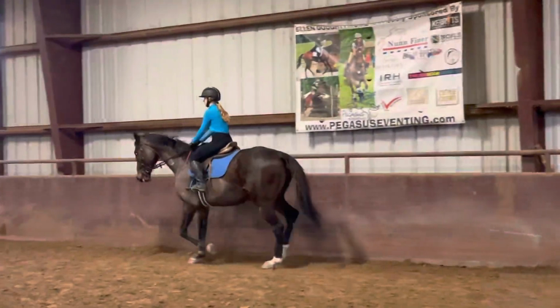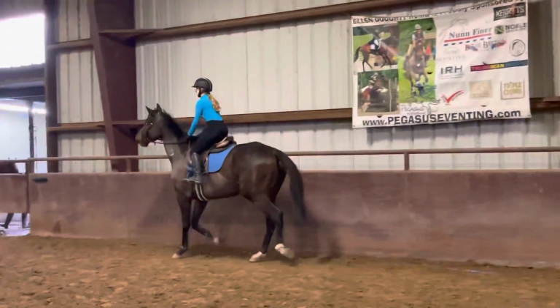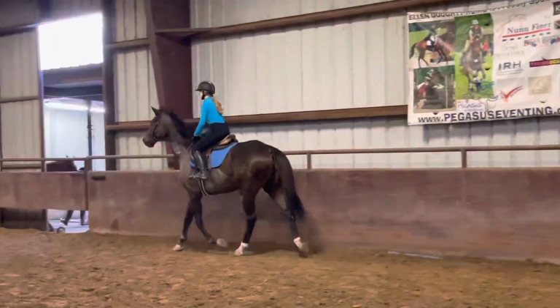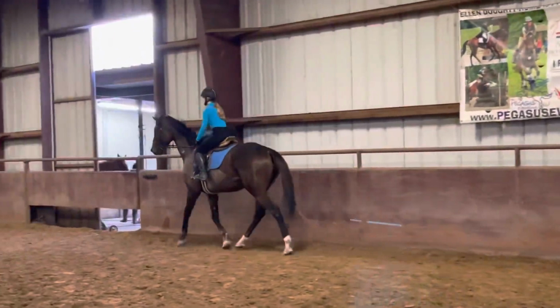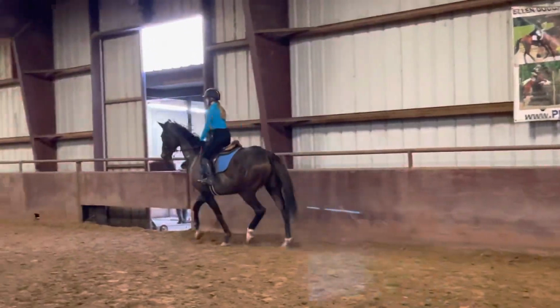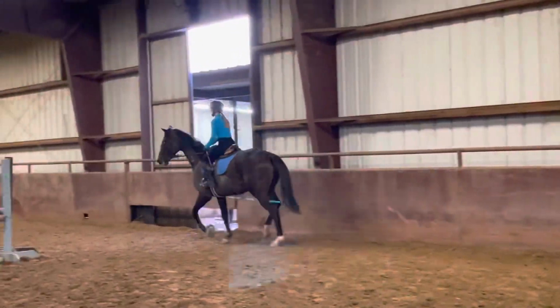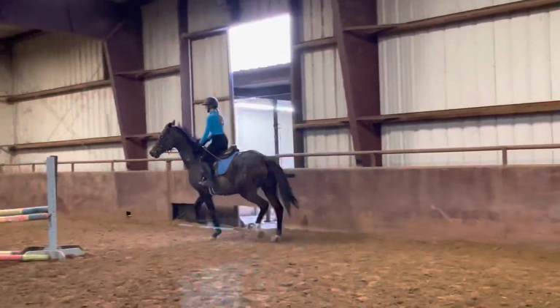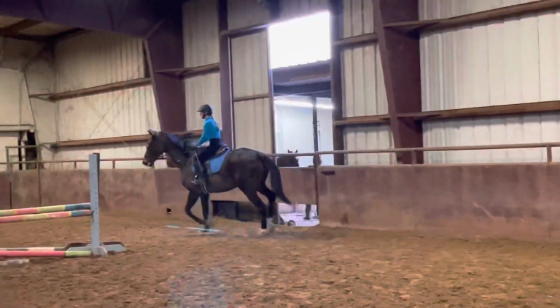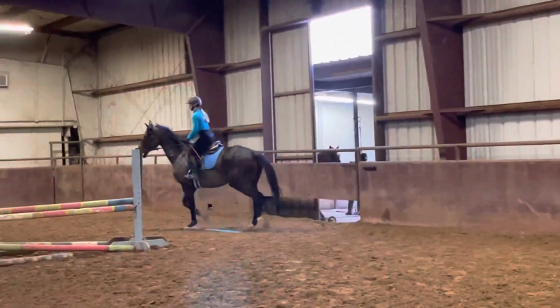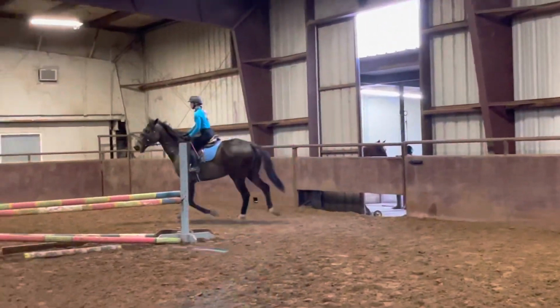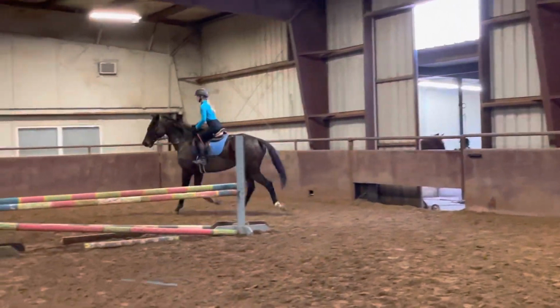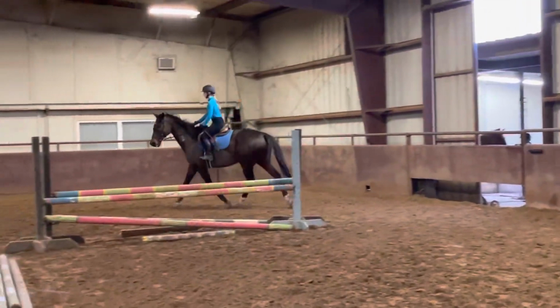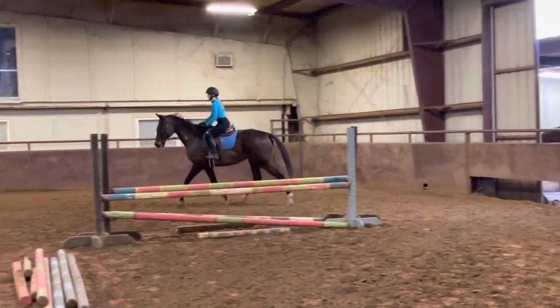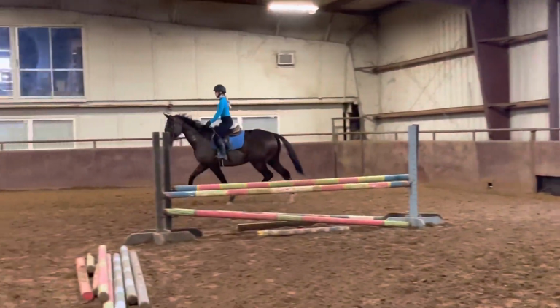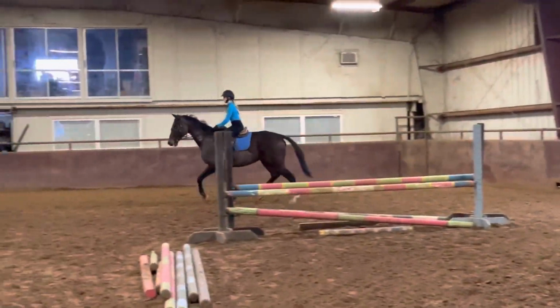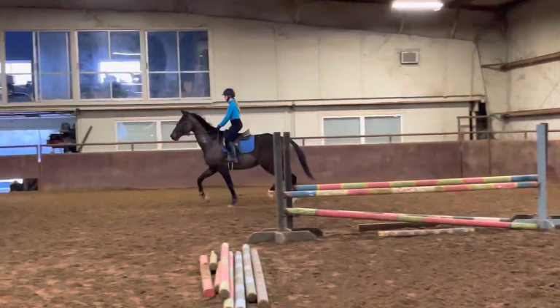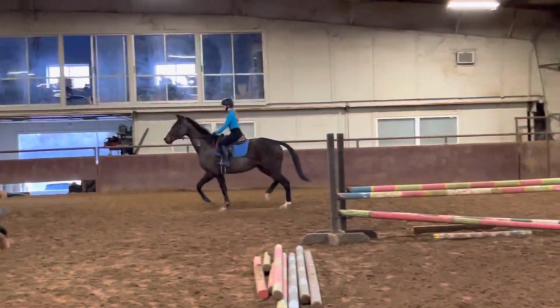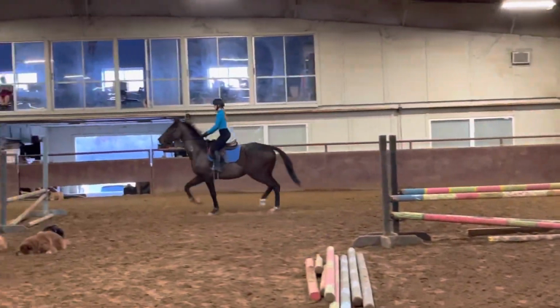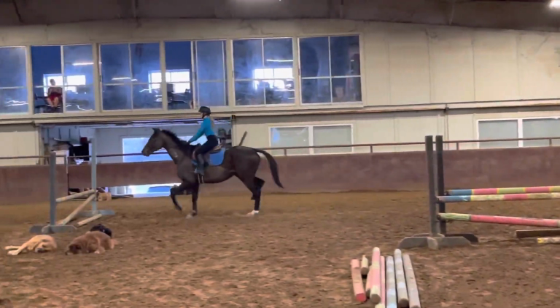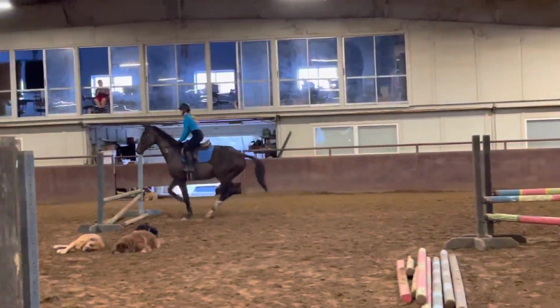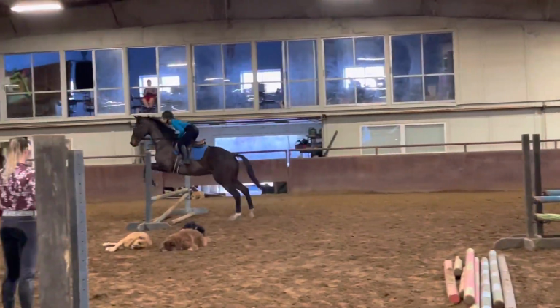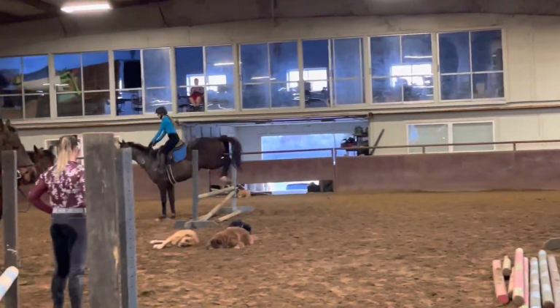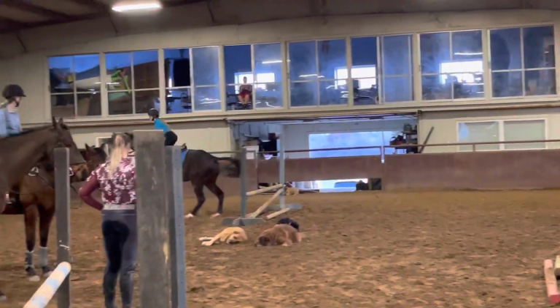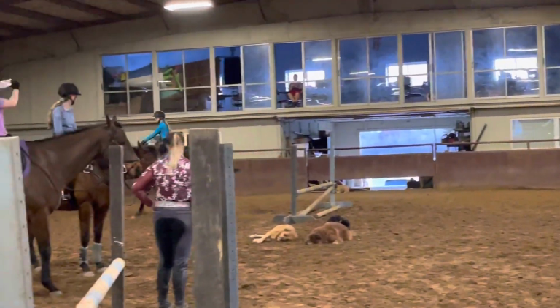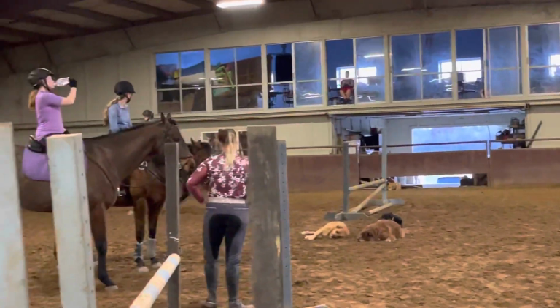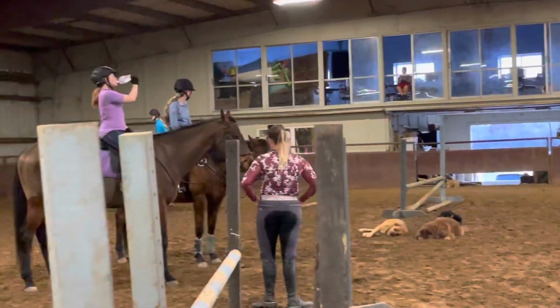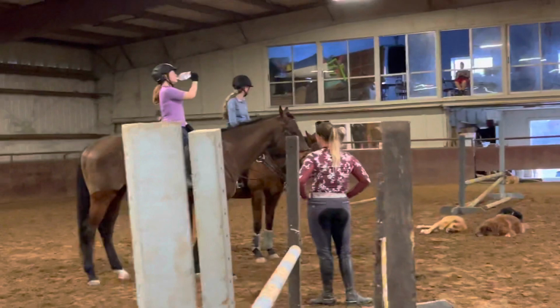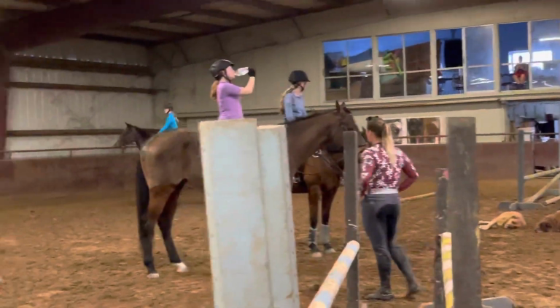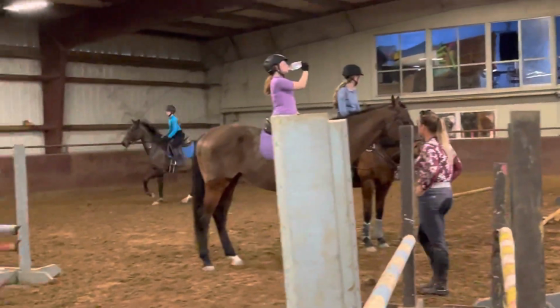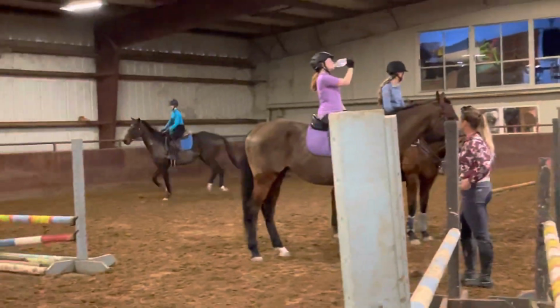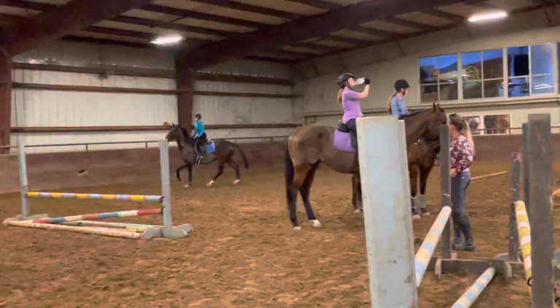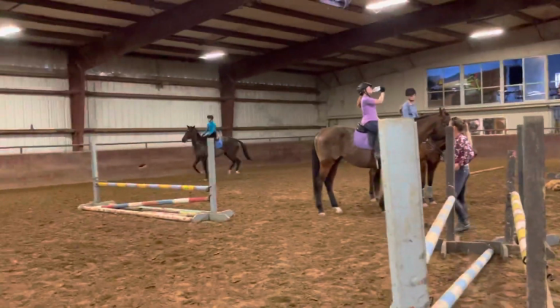Looking up and supporting the leg outside. Leg in return. Back in the support. Good job.